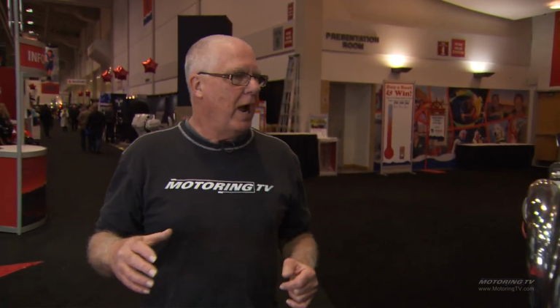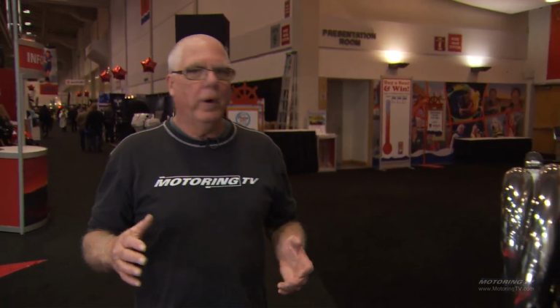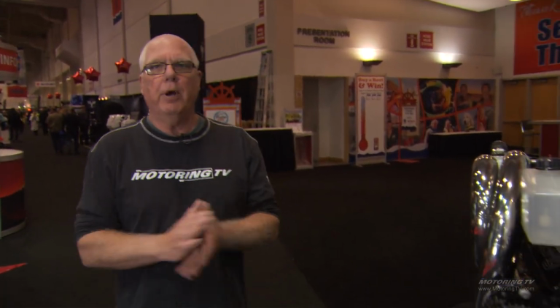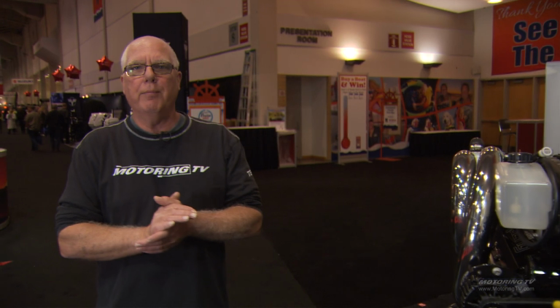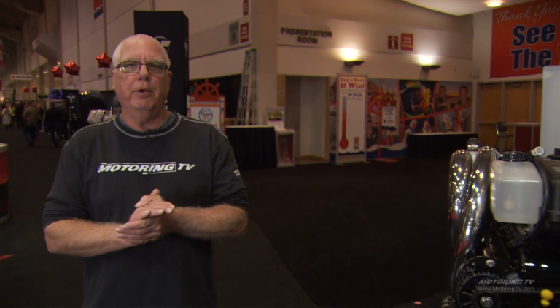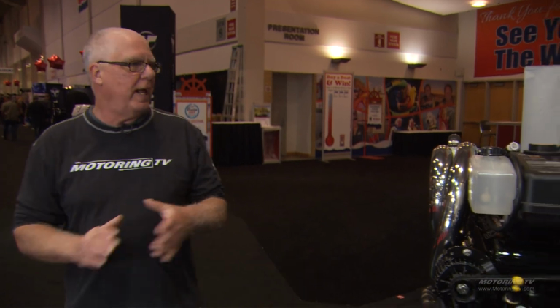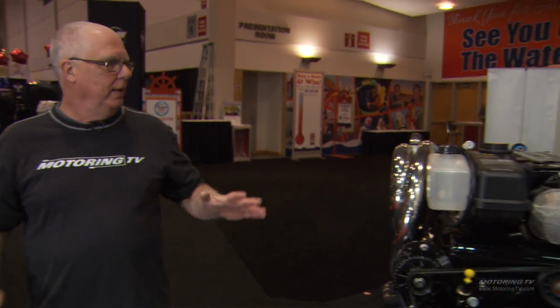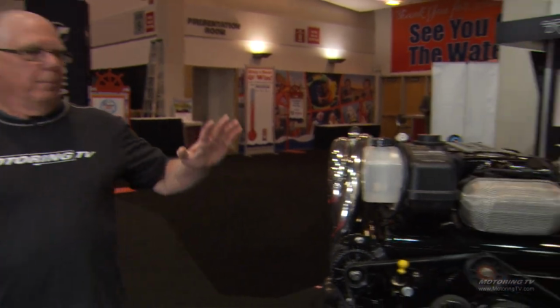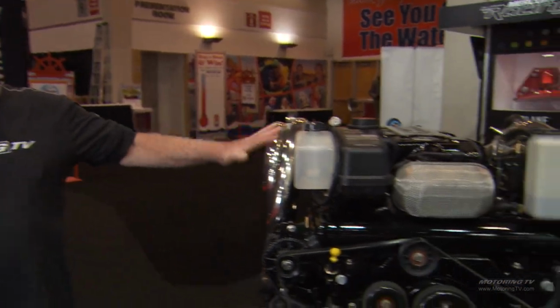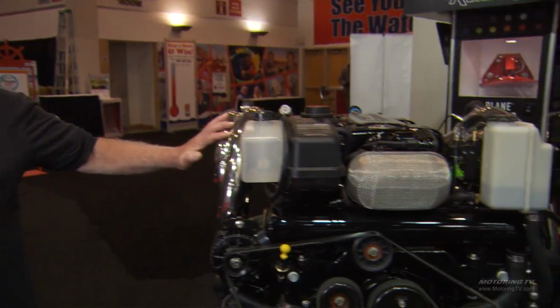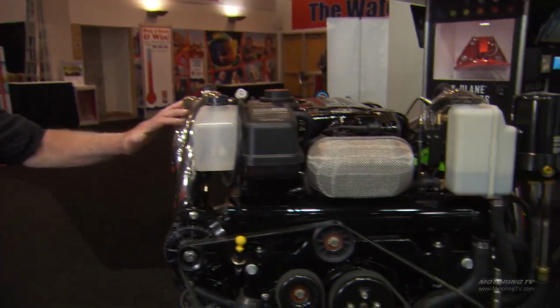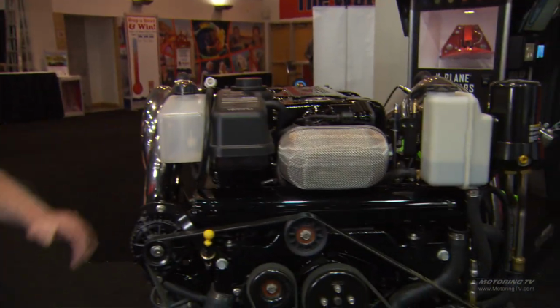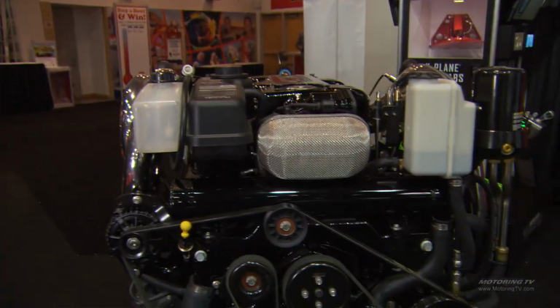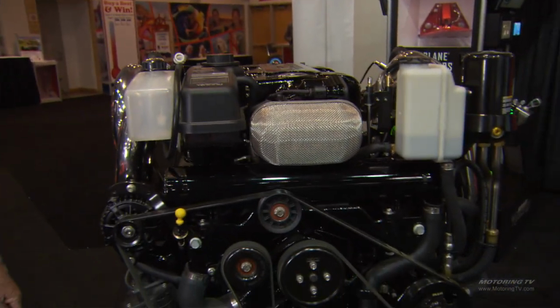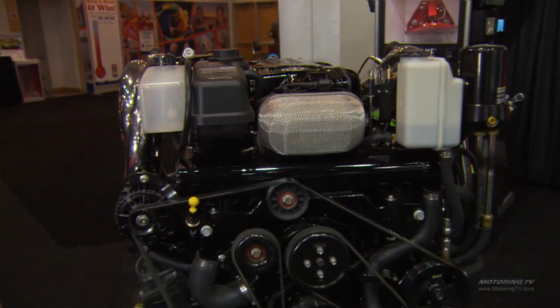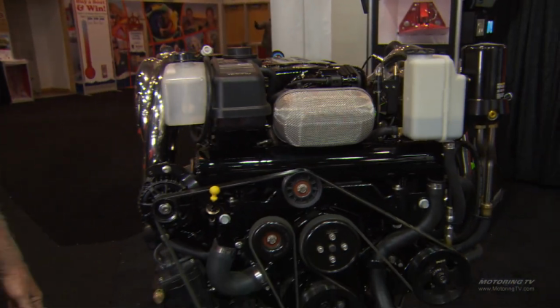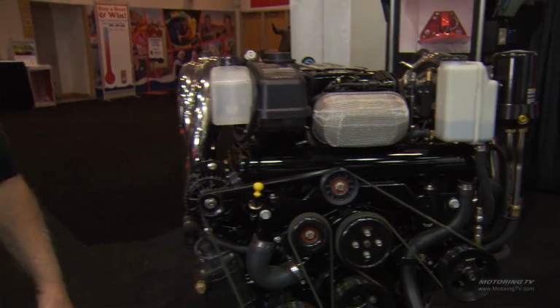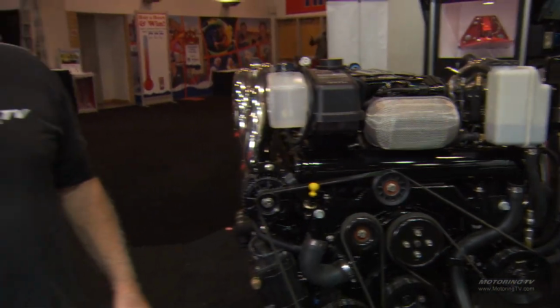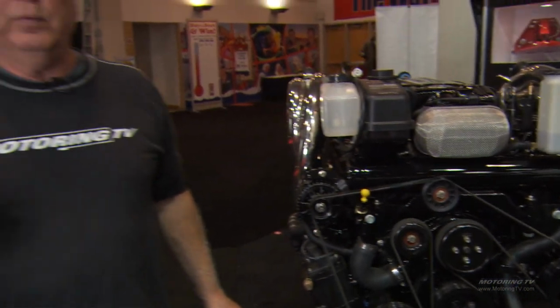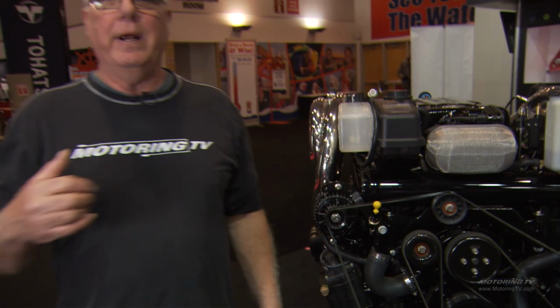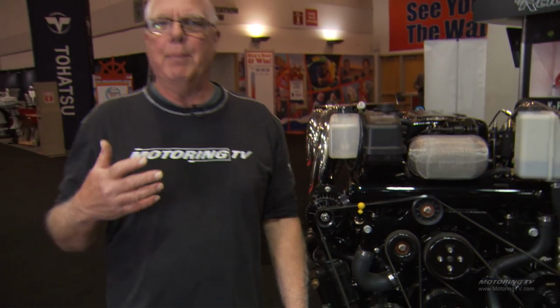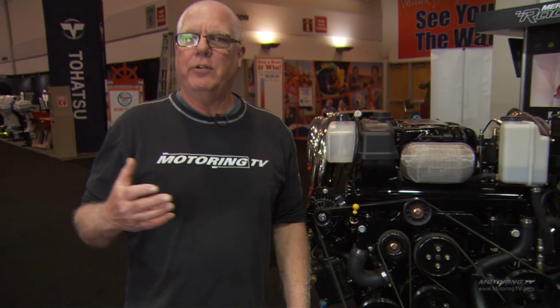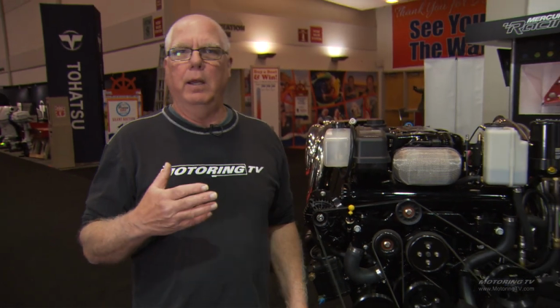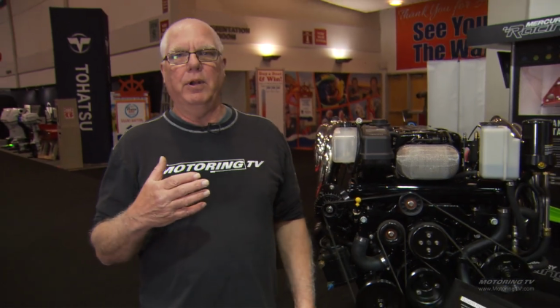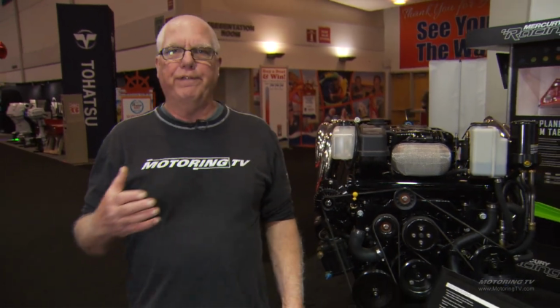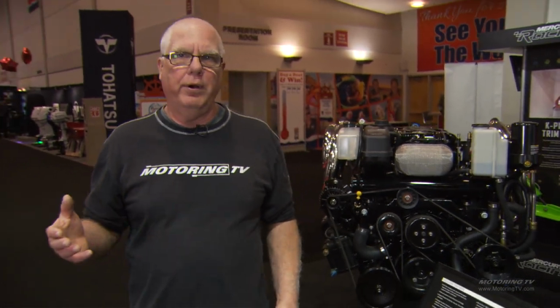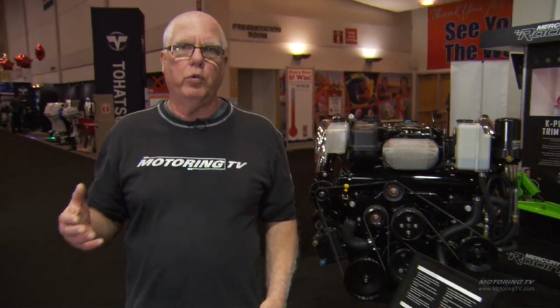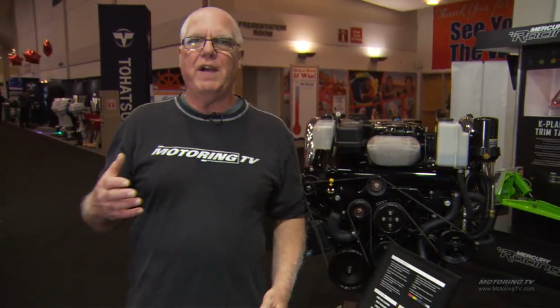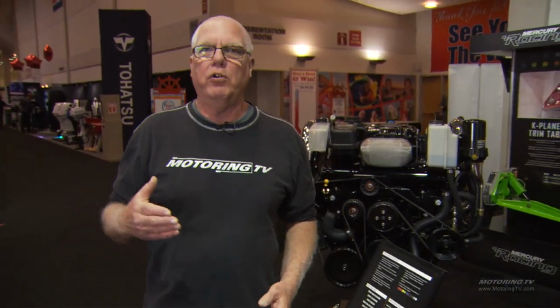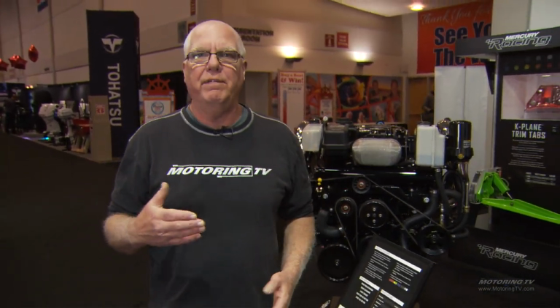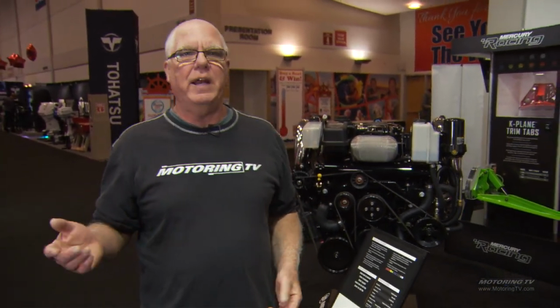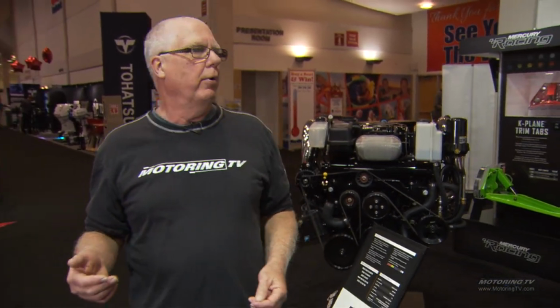We're at the Mercury Marine booth today — Mercruiser, Stern drives, and Mercury outboards. Last year we were at Yamaha talking about their new 425 horsepower V8 outboard.